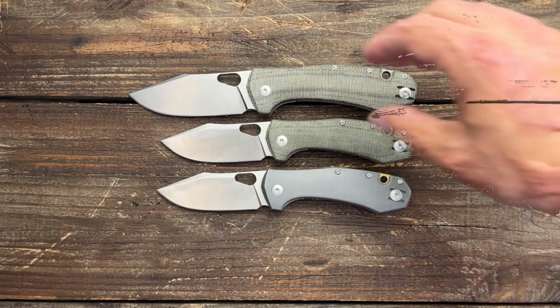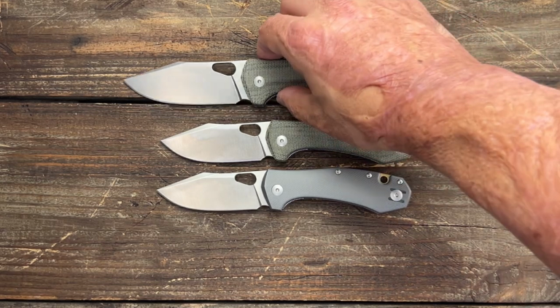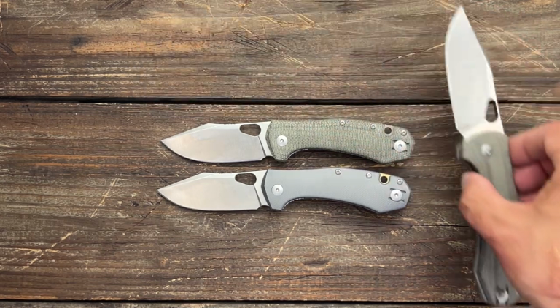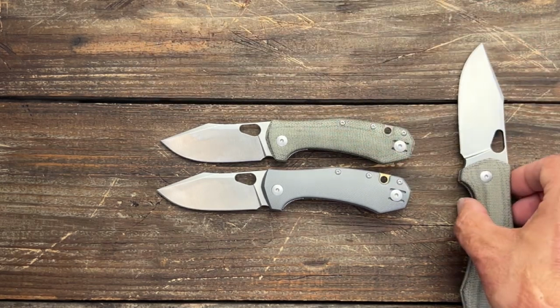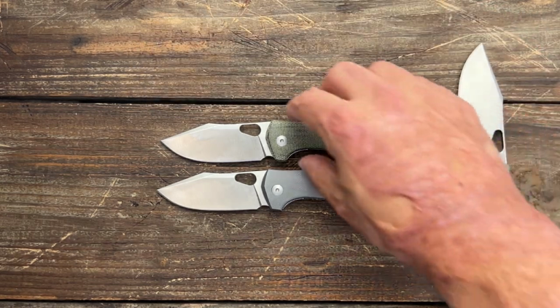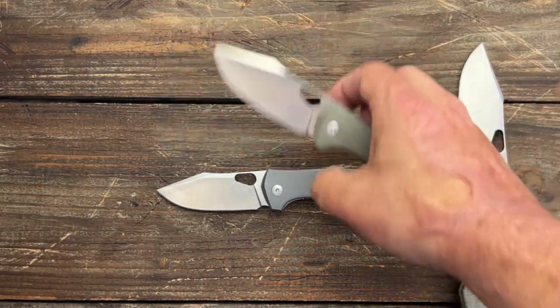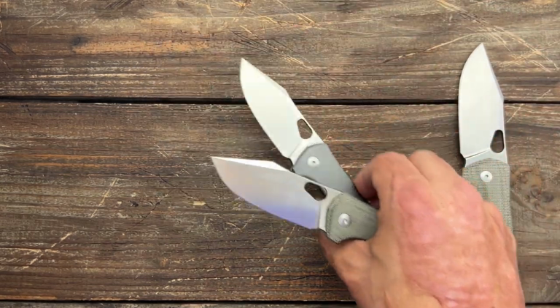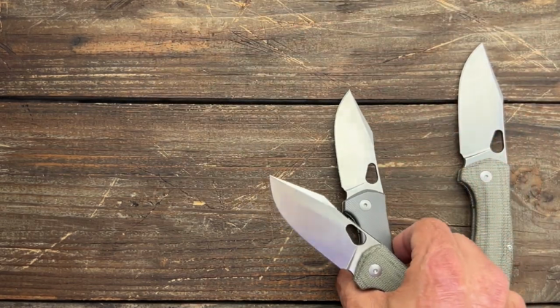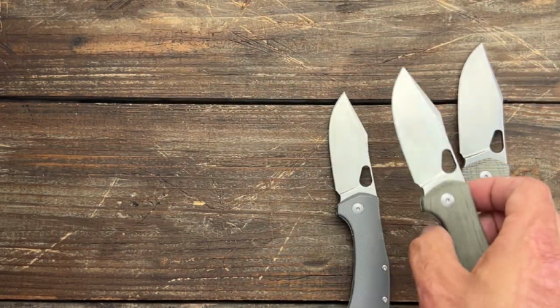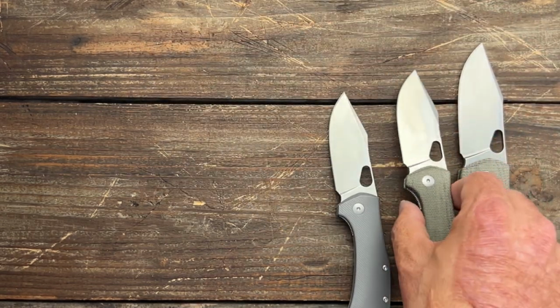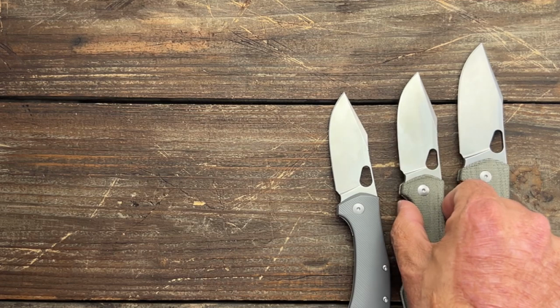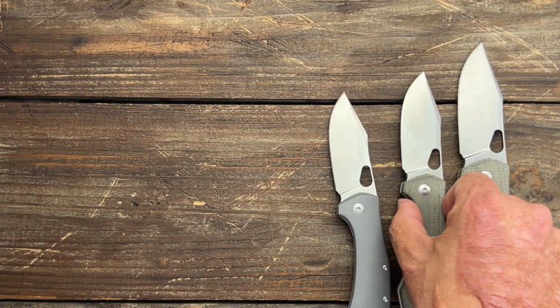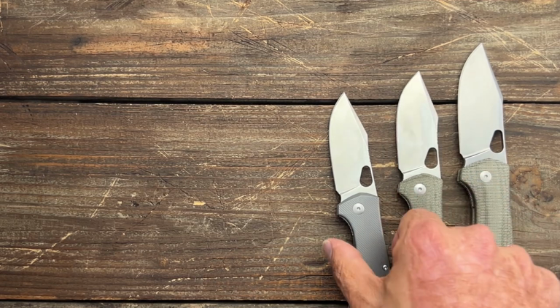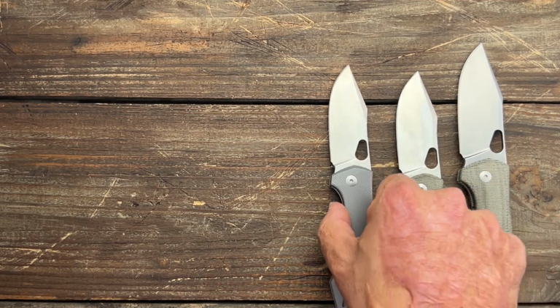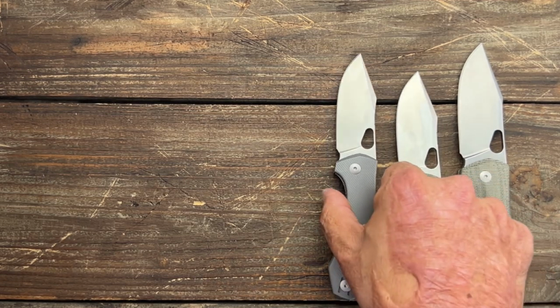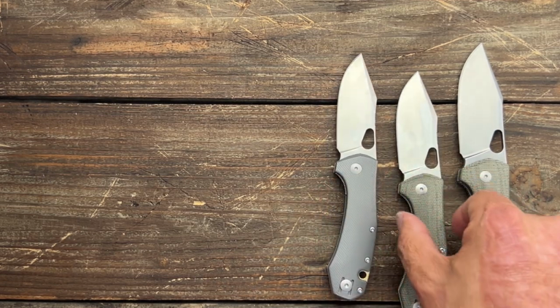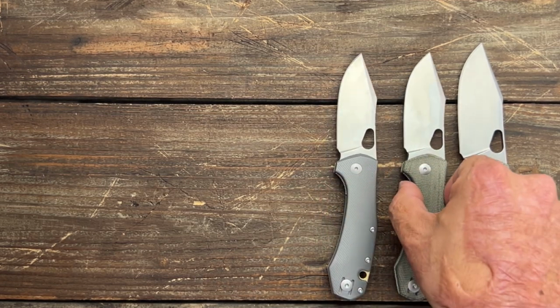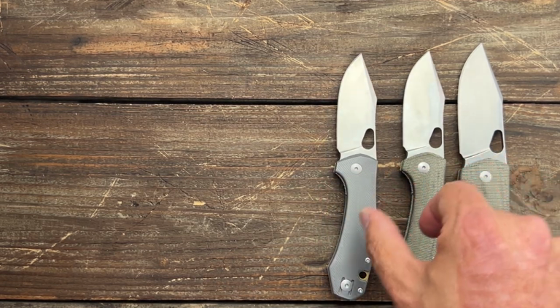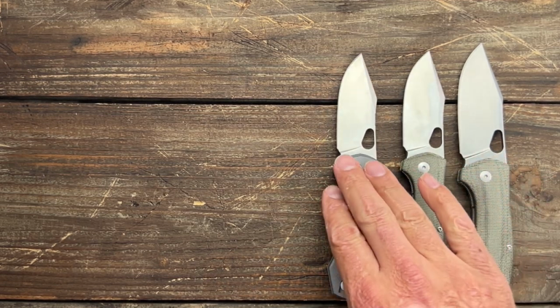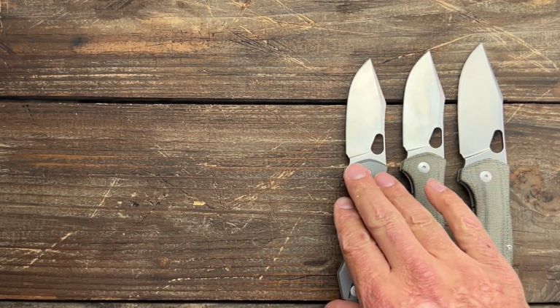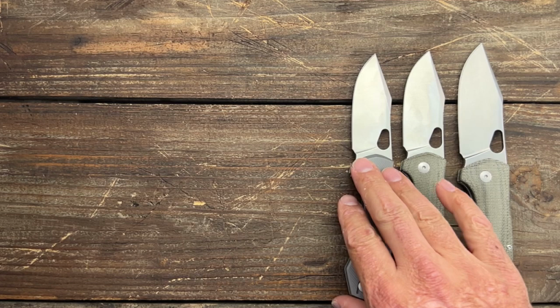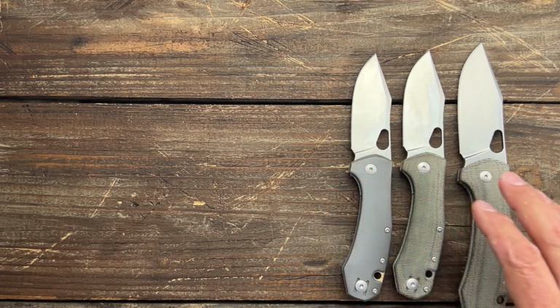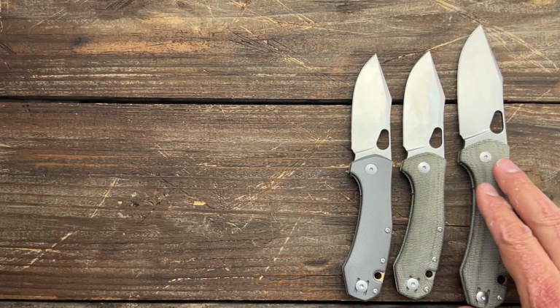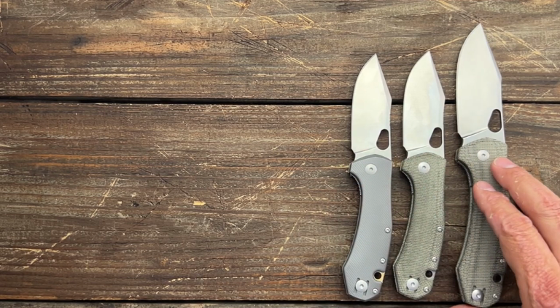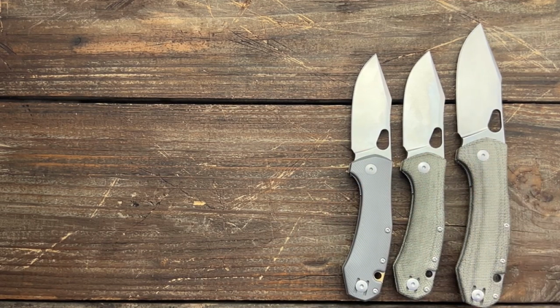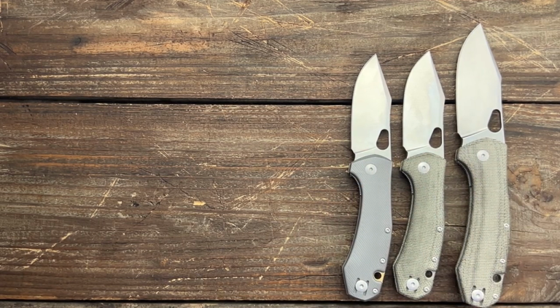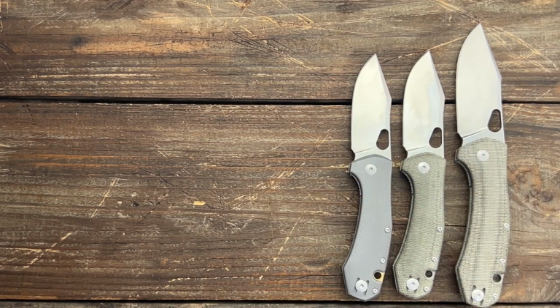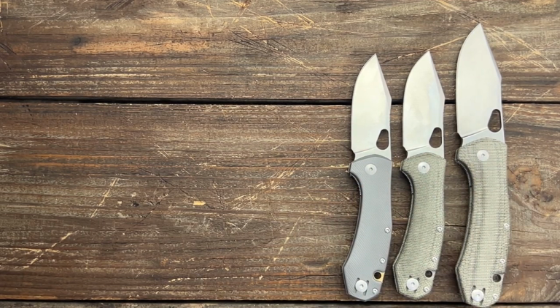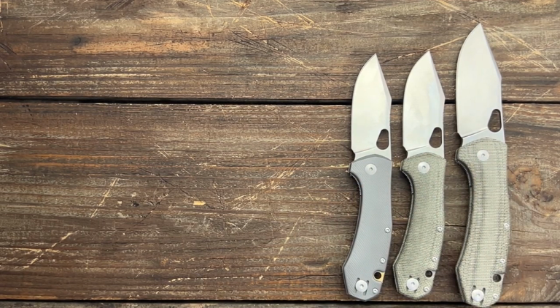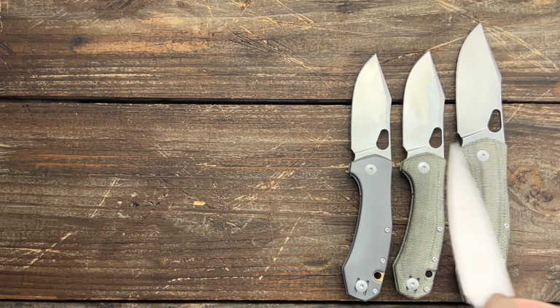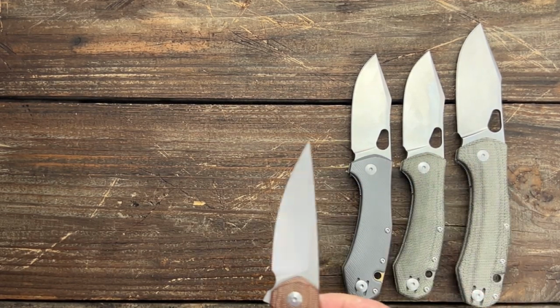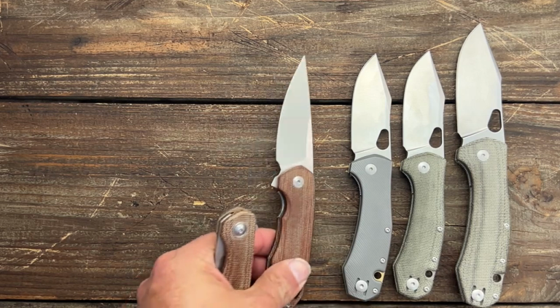A lot of awesome knives. Let me know which Giant Mouse Ace knife is your favorite. If you own any, which ones do you own? What are your experiences with Giant Mouse Ace knives? I love them, if you couldn't tell.